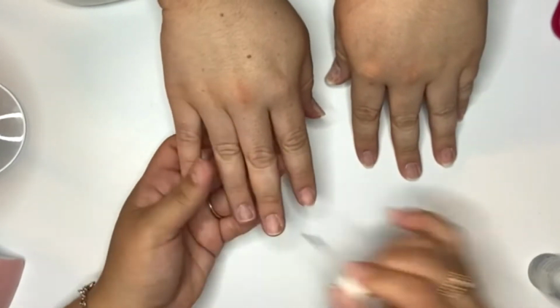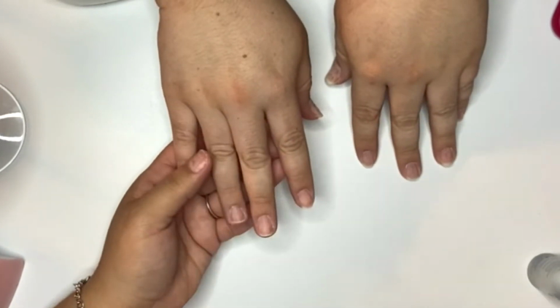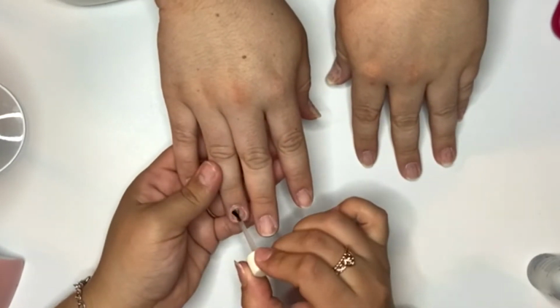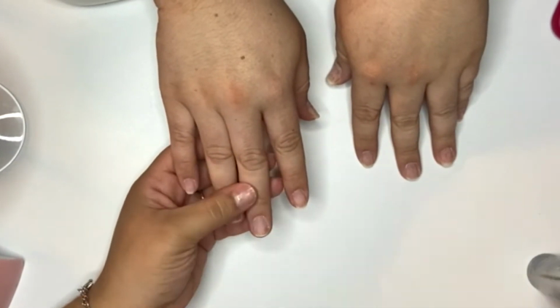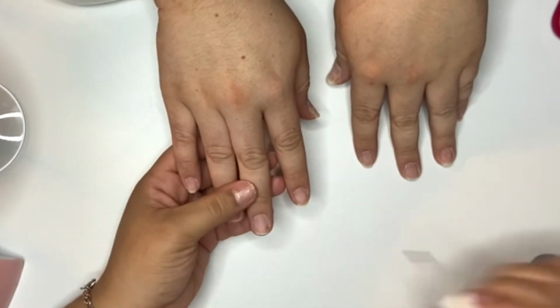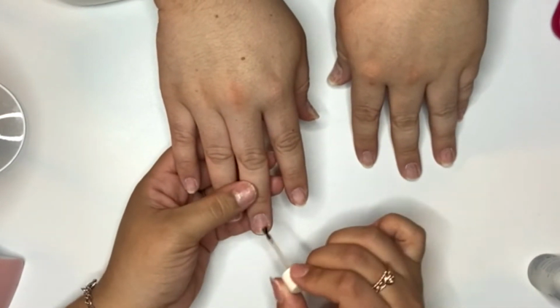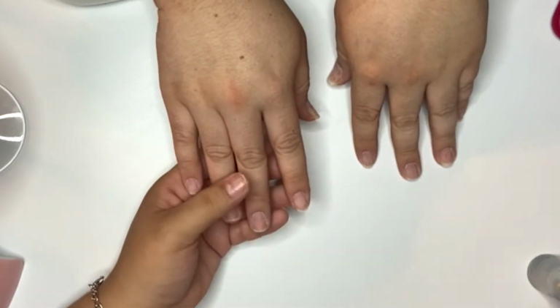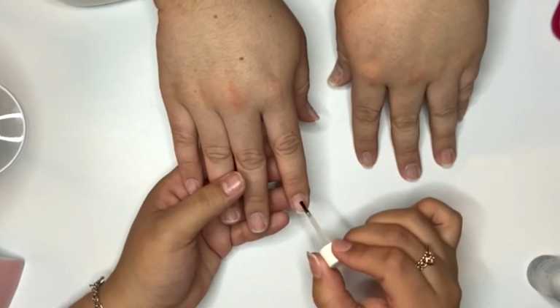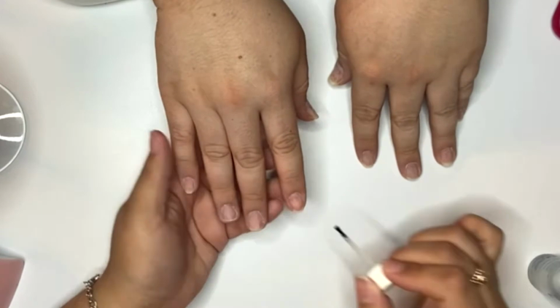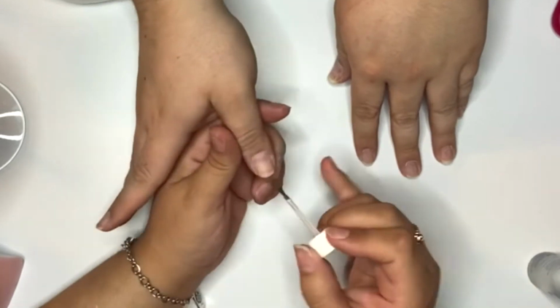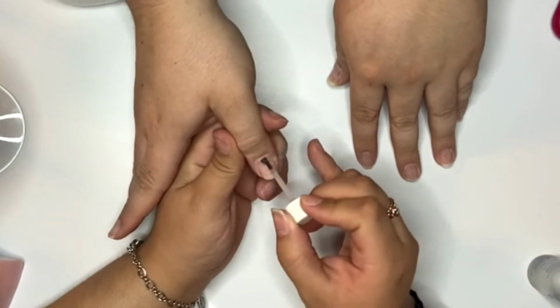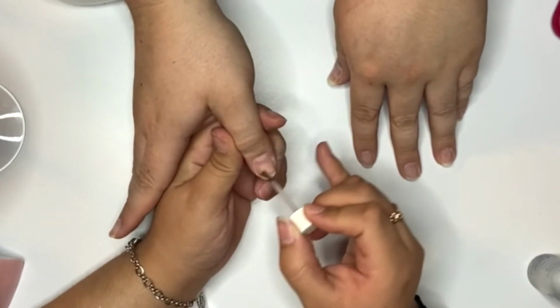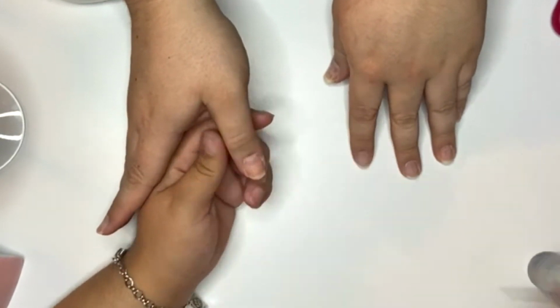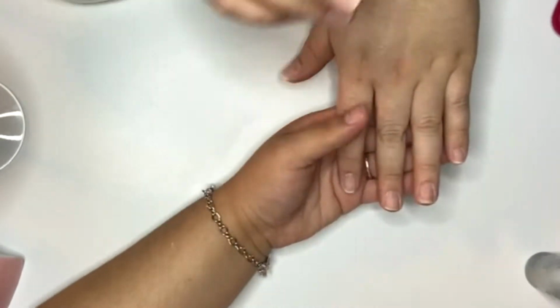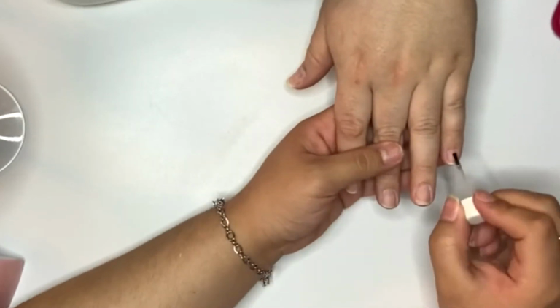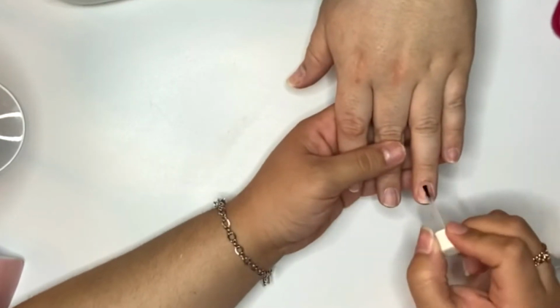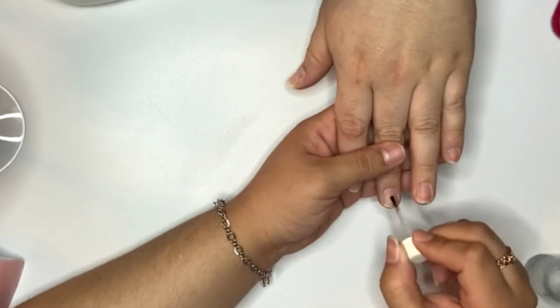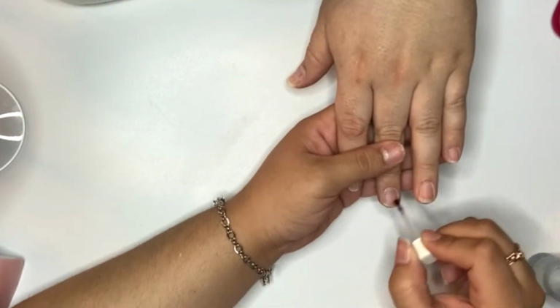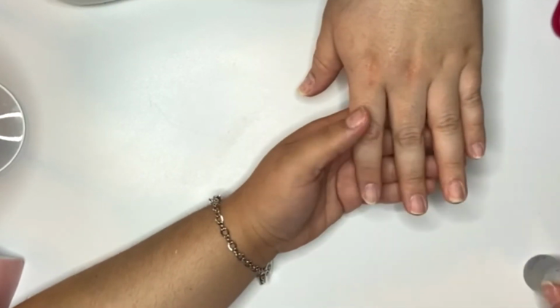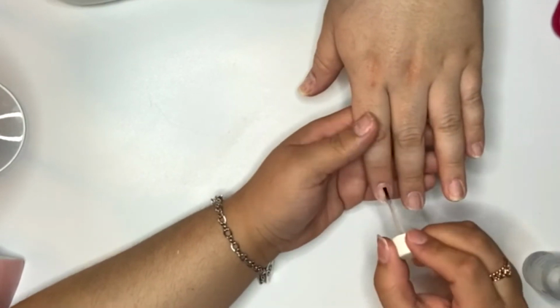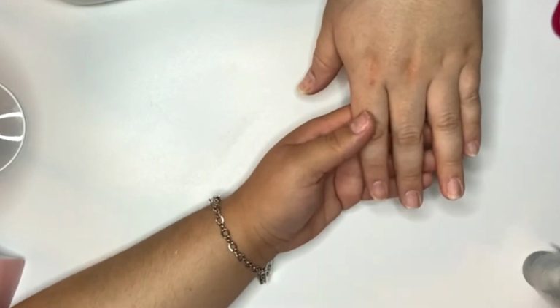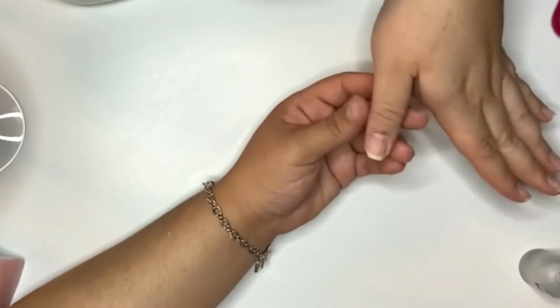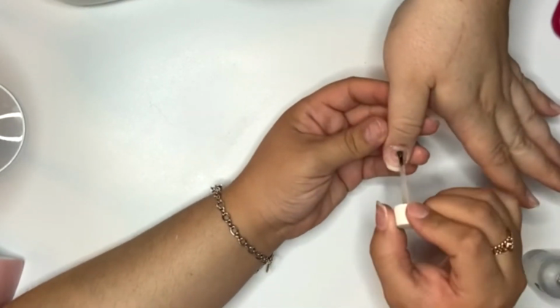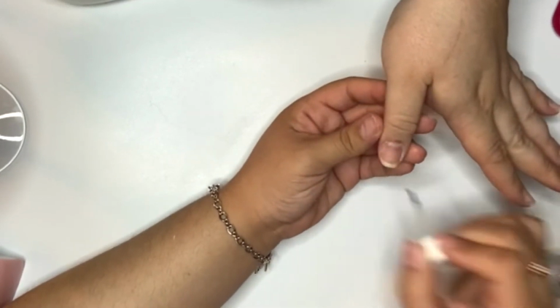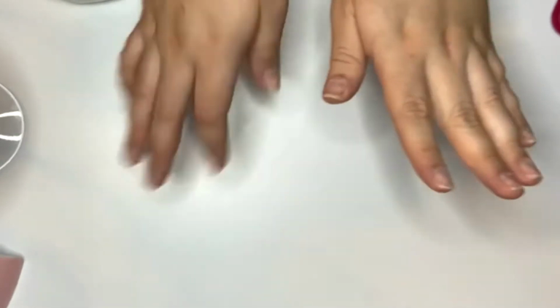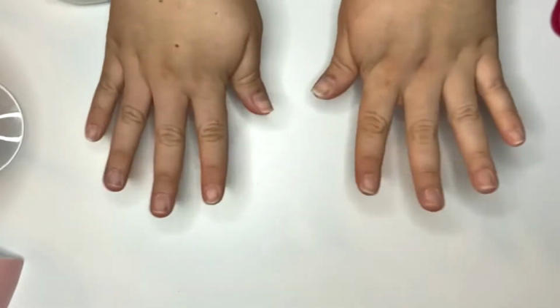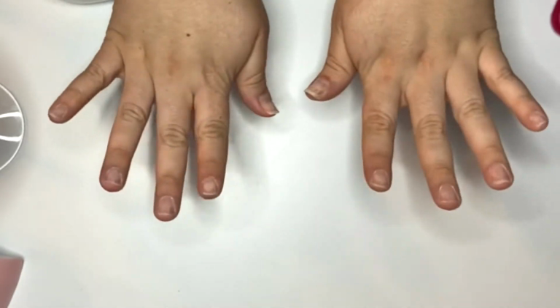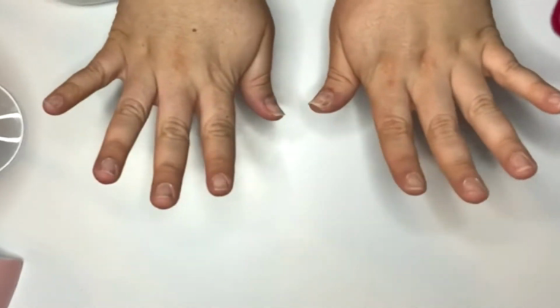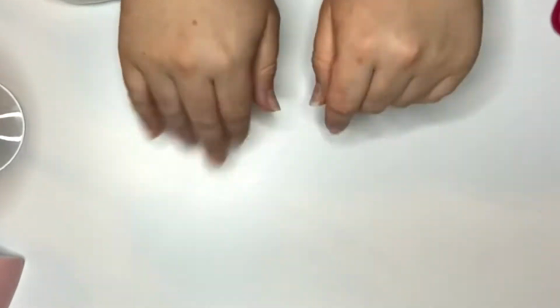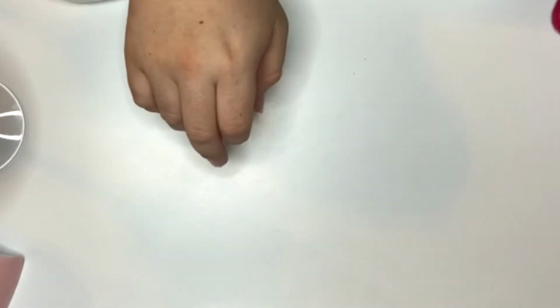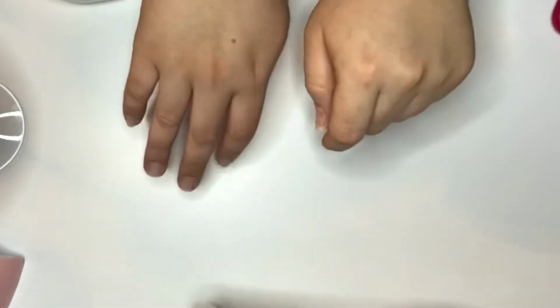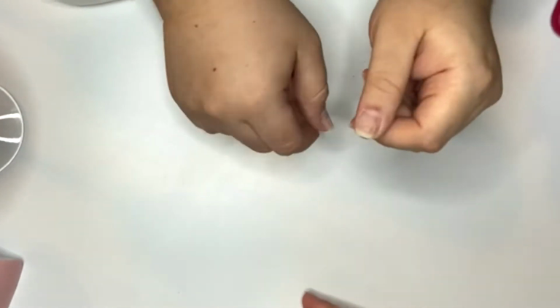Next I am just dehydrating the nails using the OPI Bond Aid, which is also from Amazon and will be linked down below in the description box.